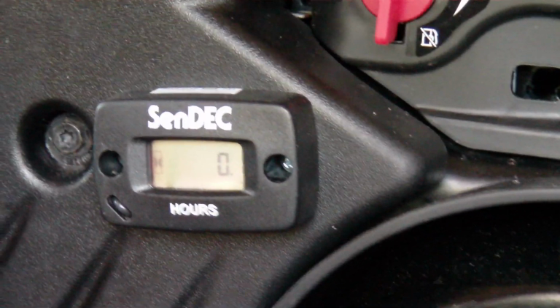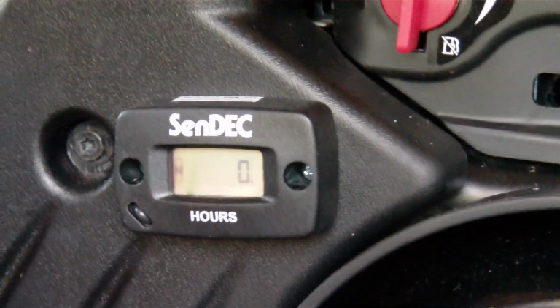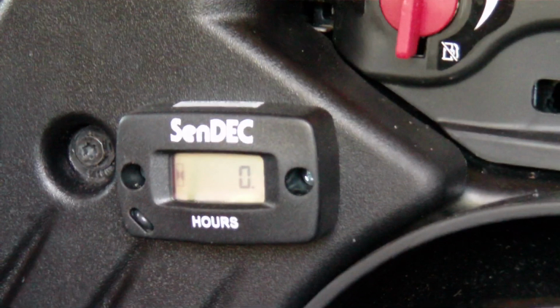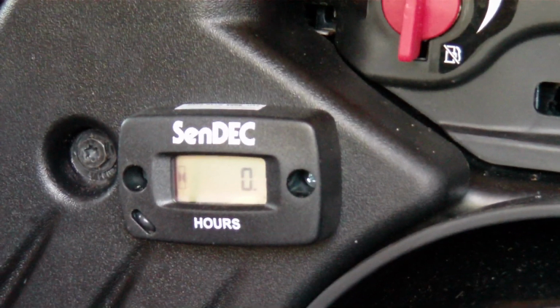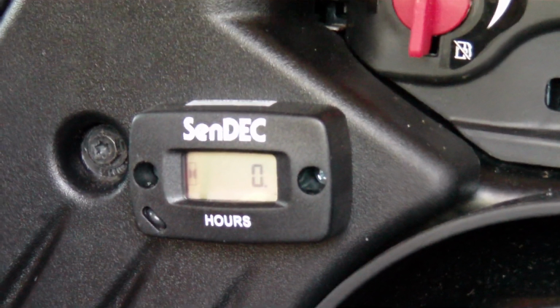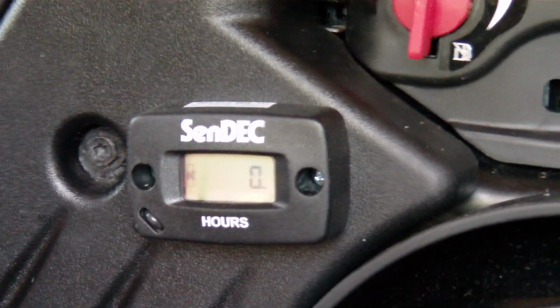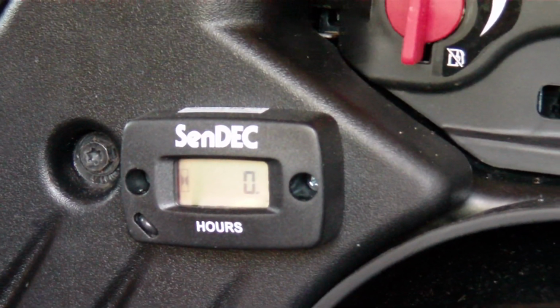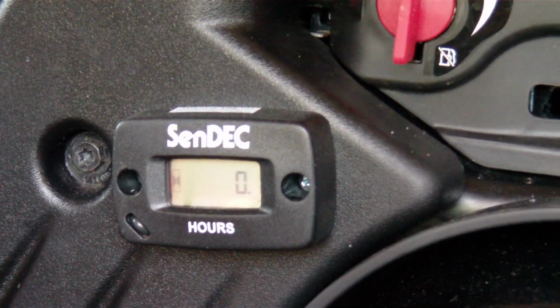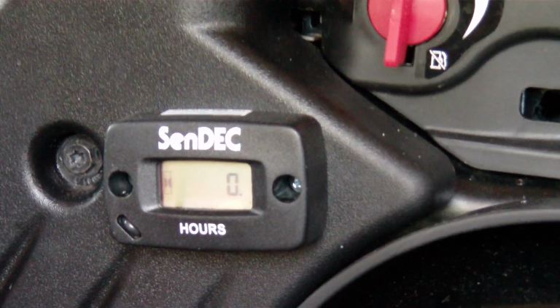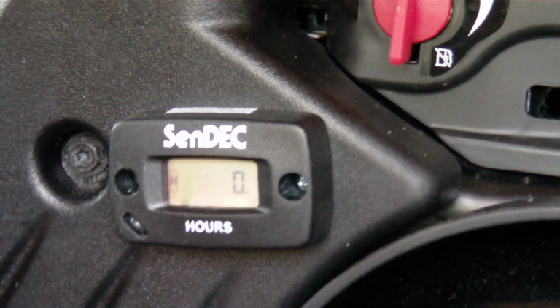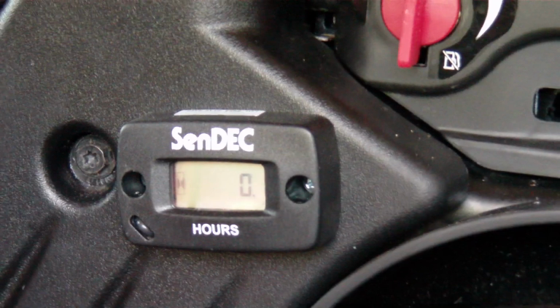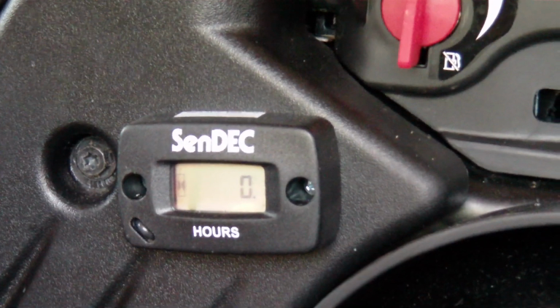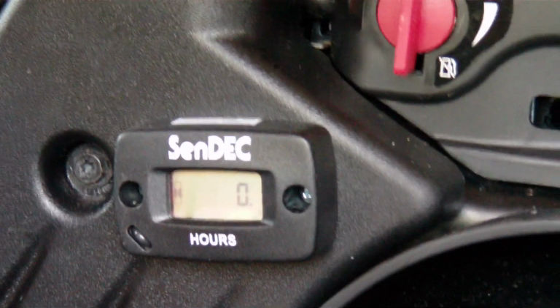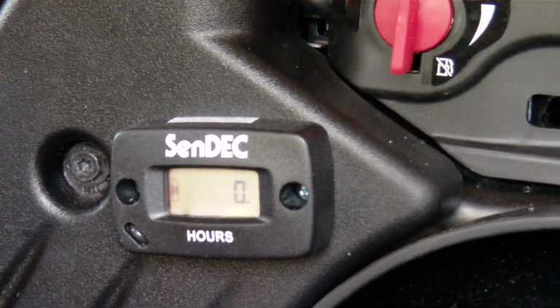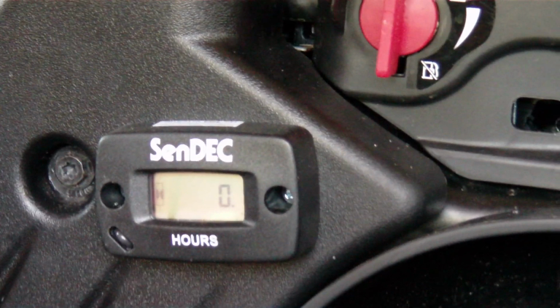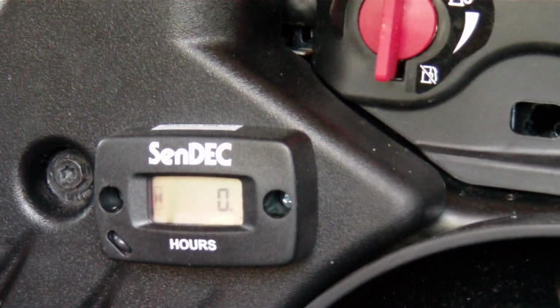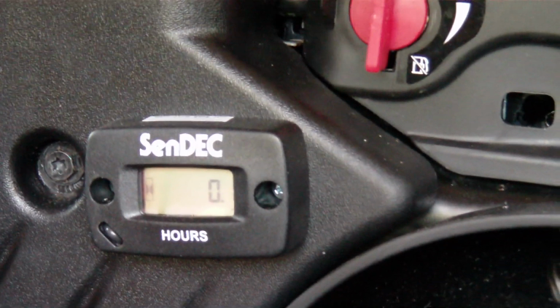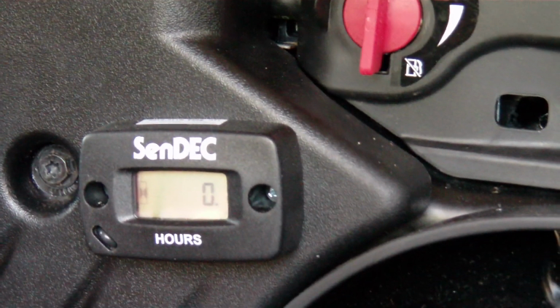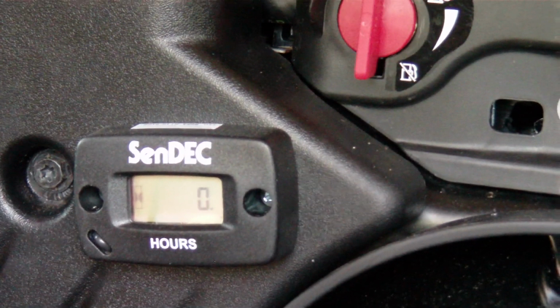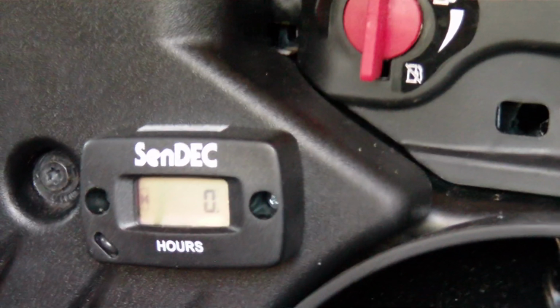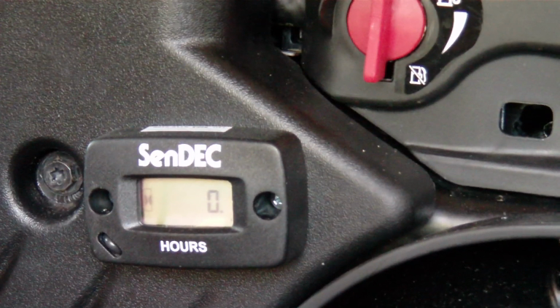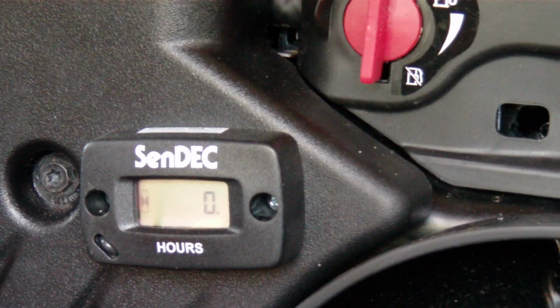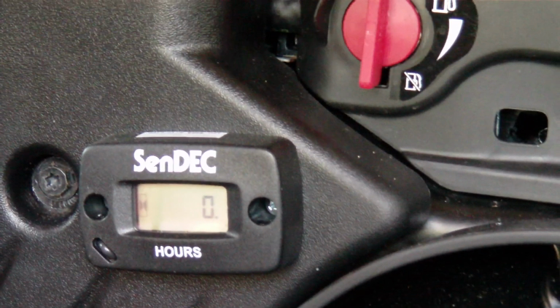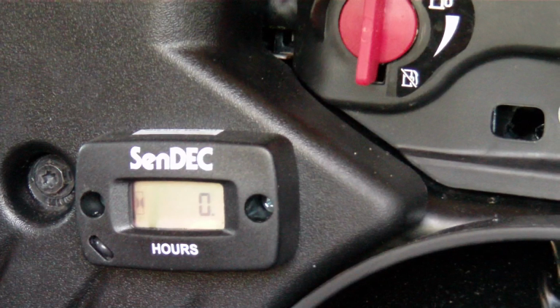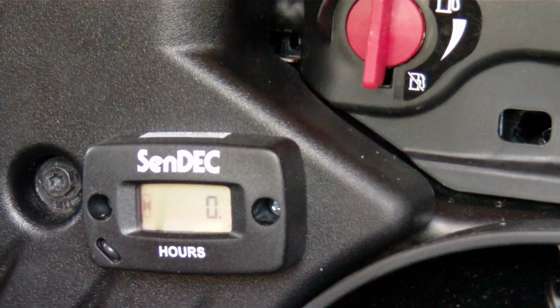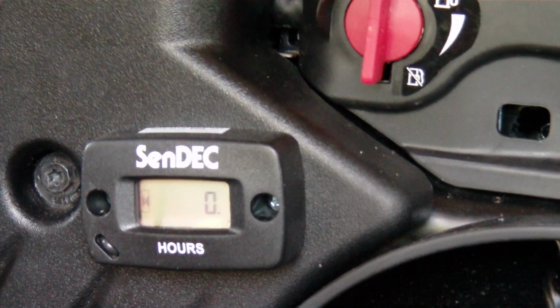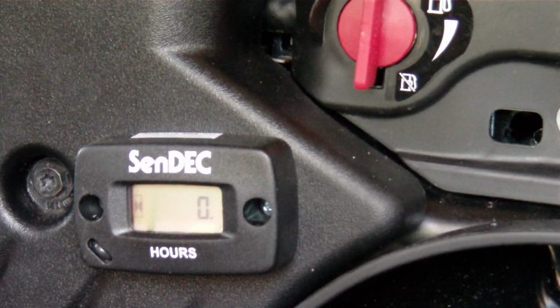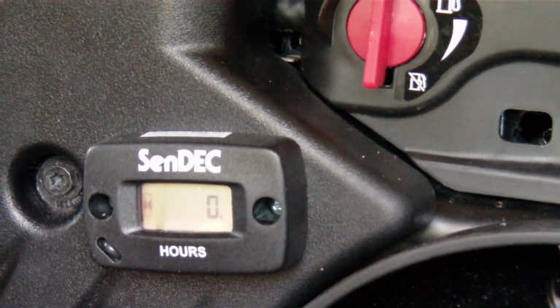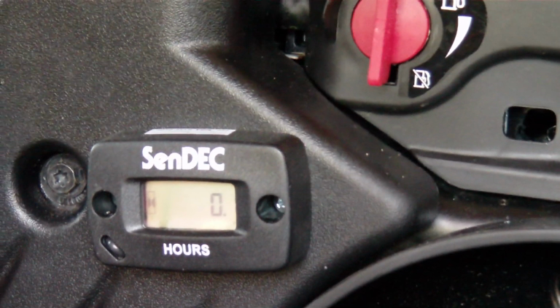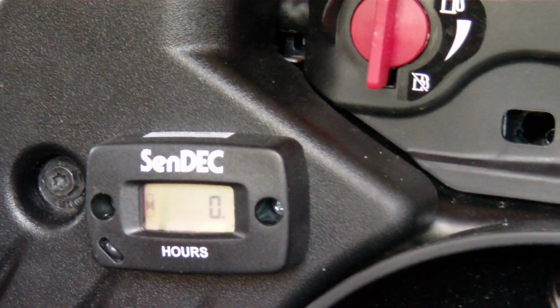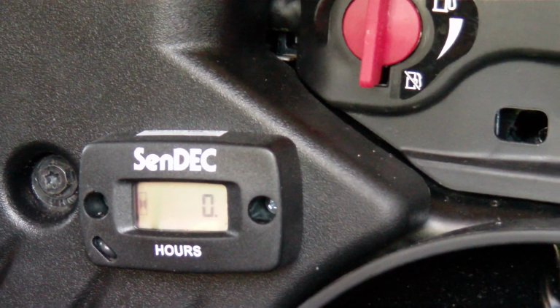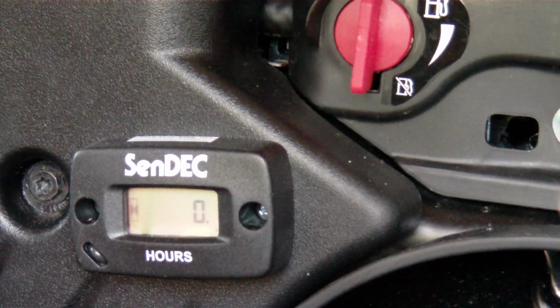This is a comparison of hour meters. If you want to put one on your lawnmower, snowblower, generator, or whatnot, what you're looking at now is the Sendec.